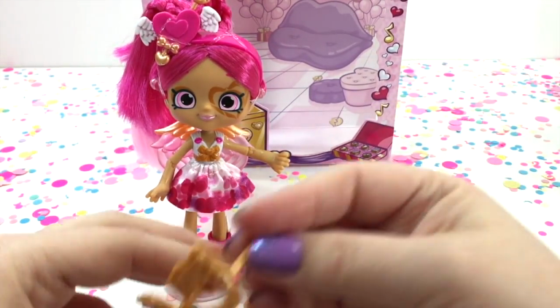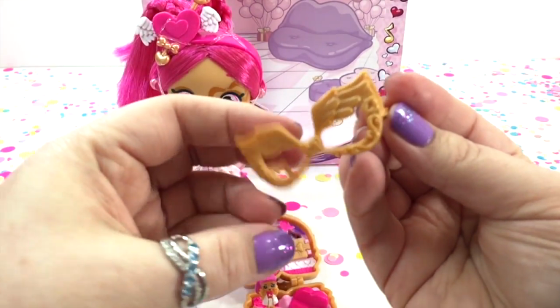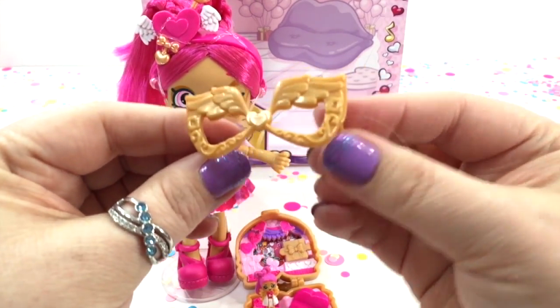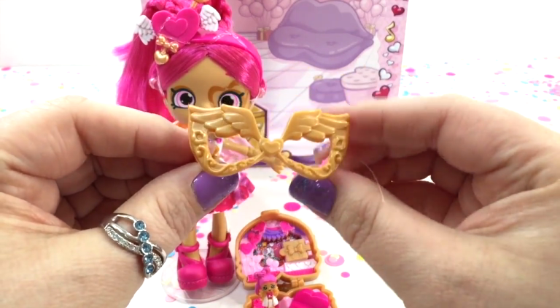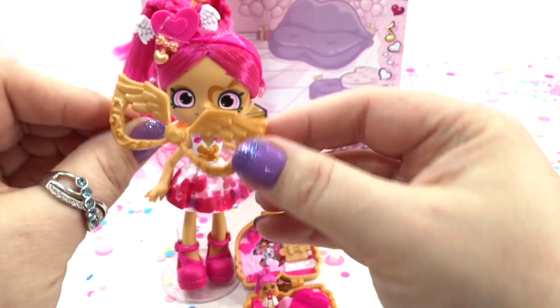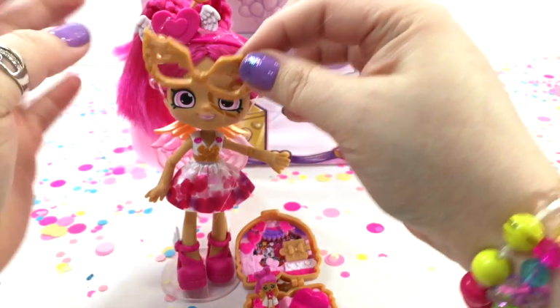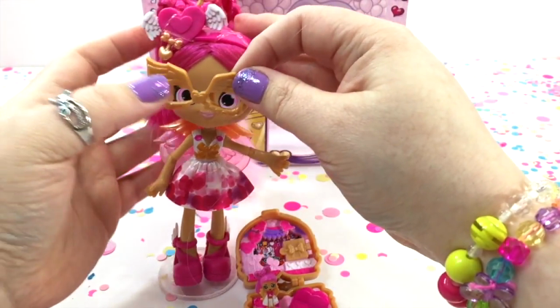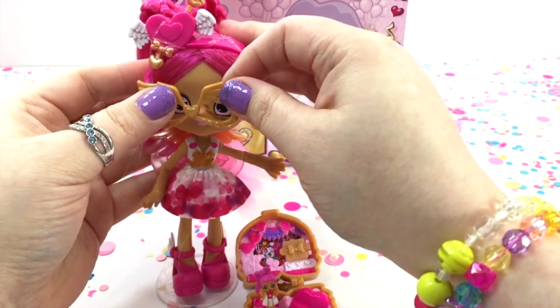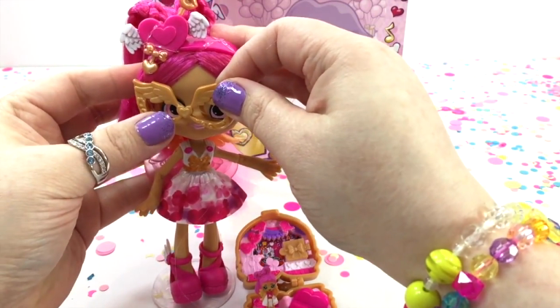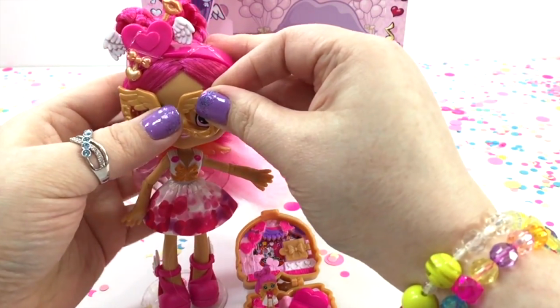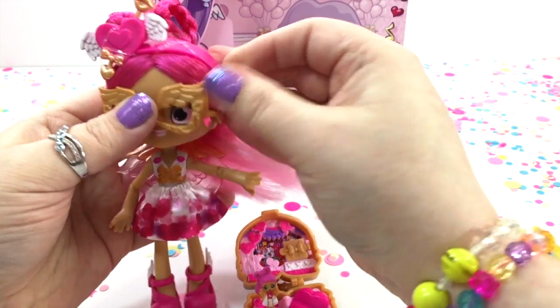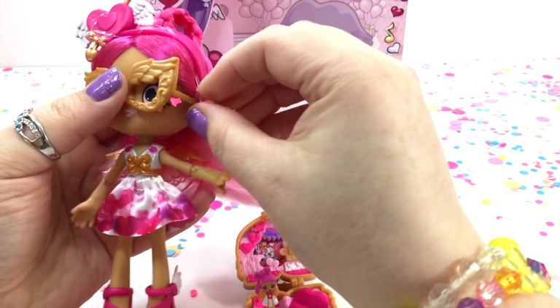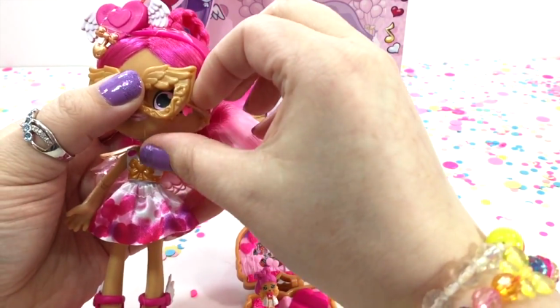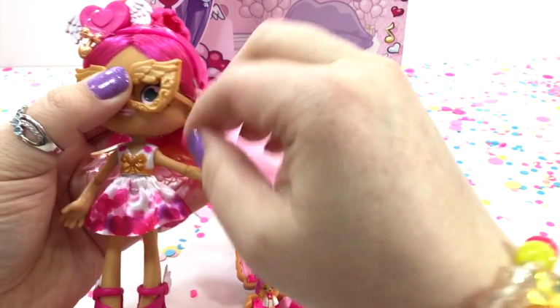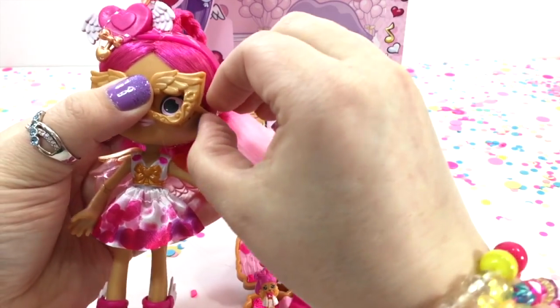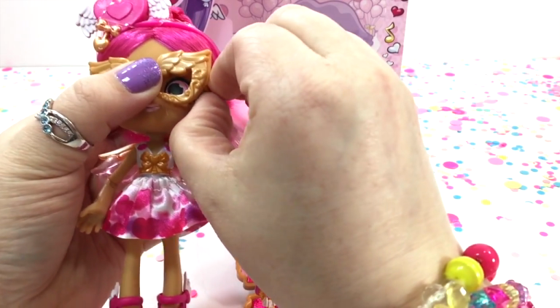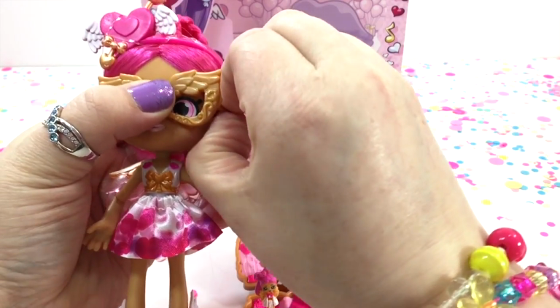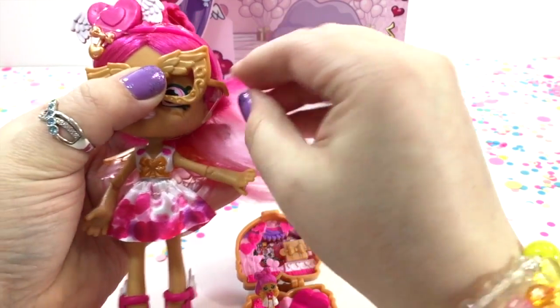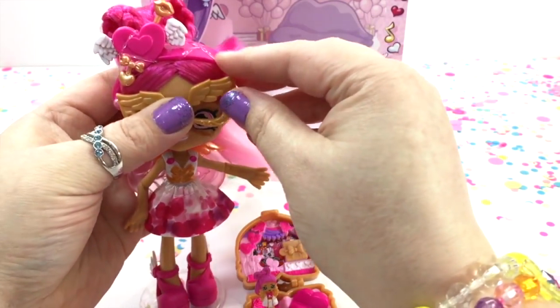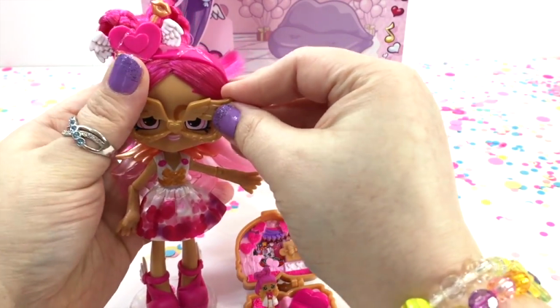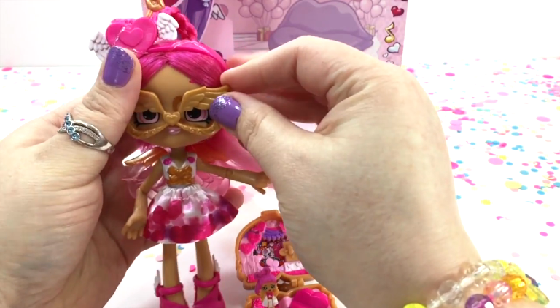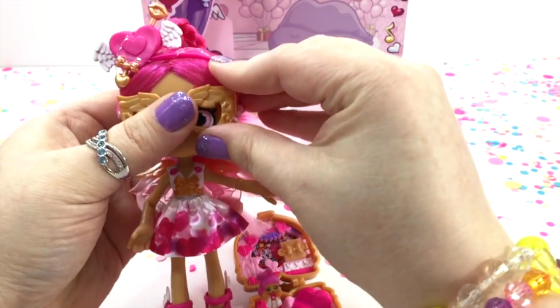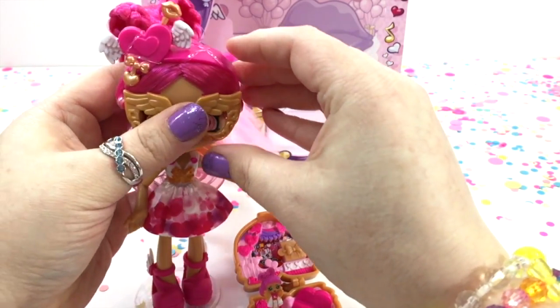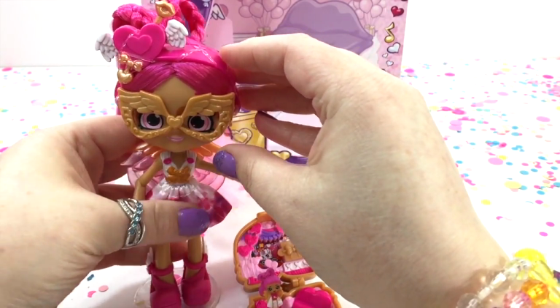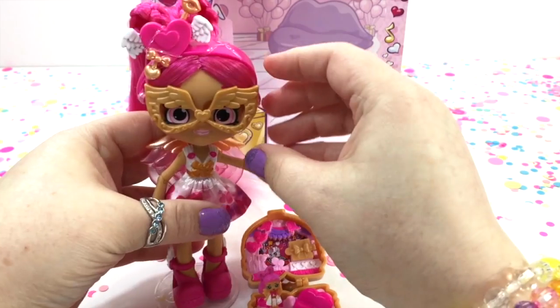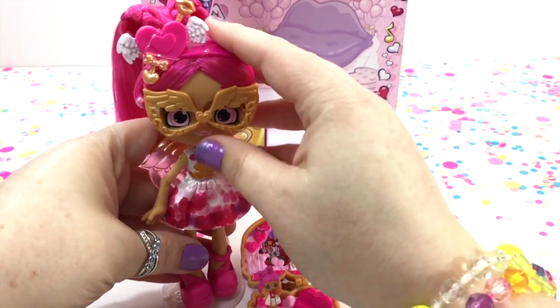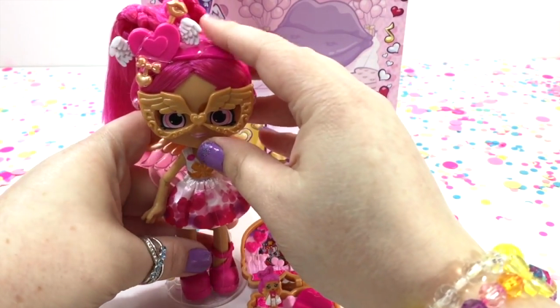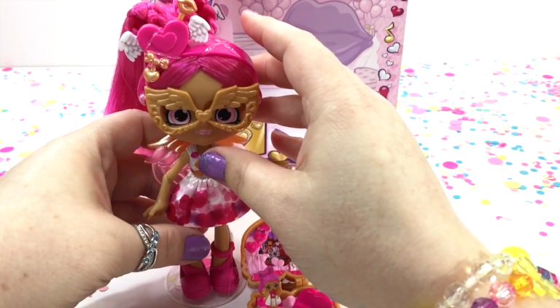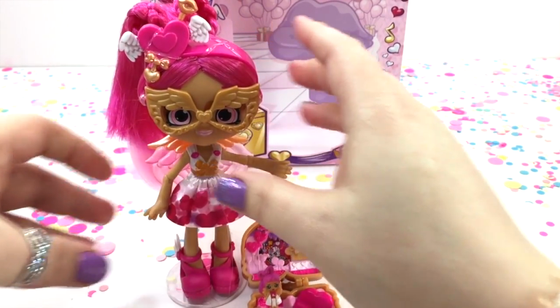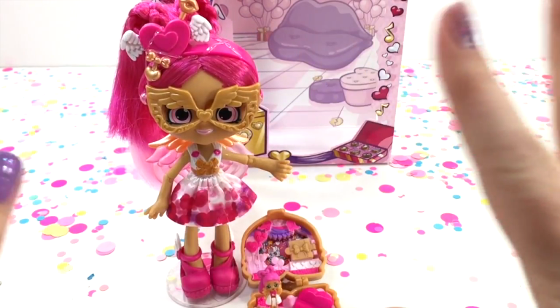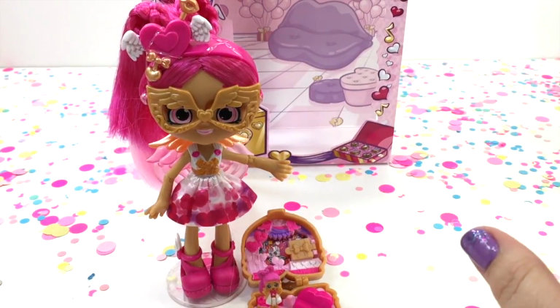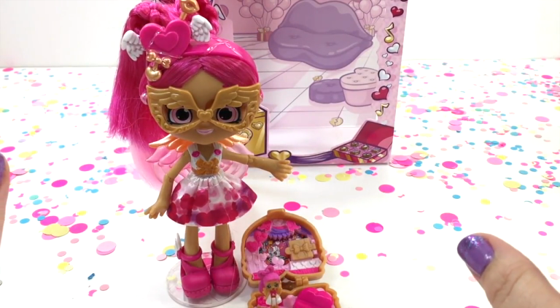The last thing it comes with is this mask for the big Lippy Lulu doll — it makes her seem all mysterious.